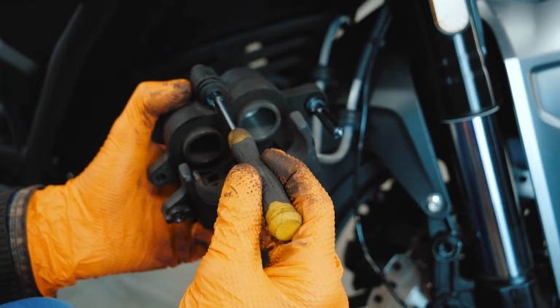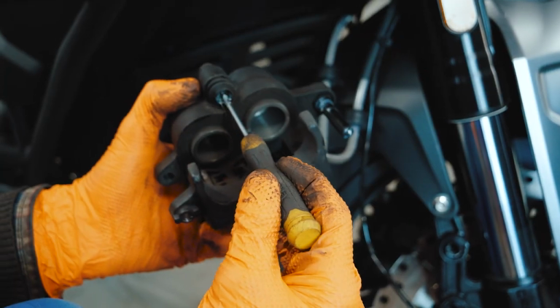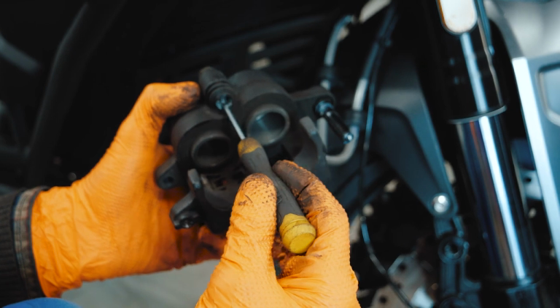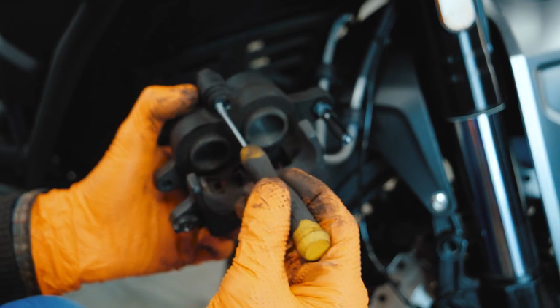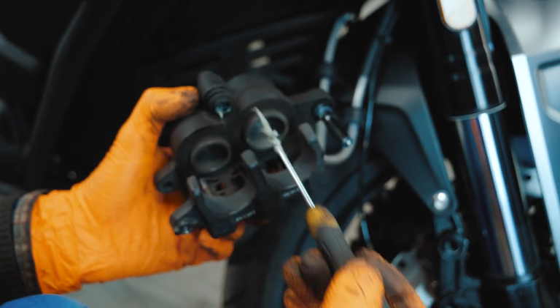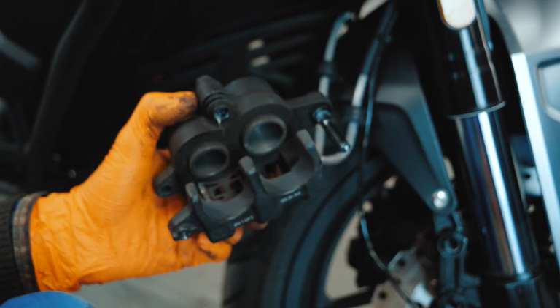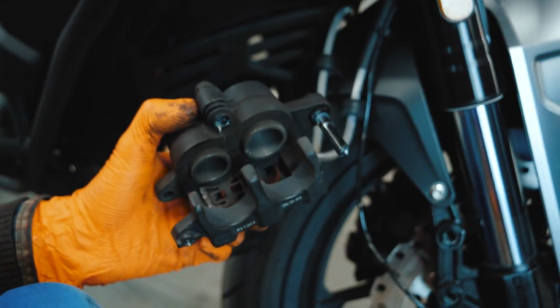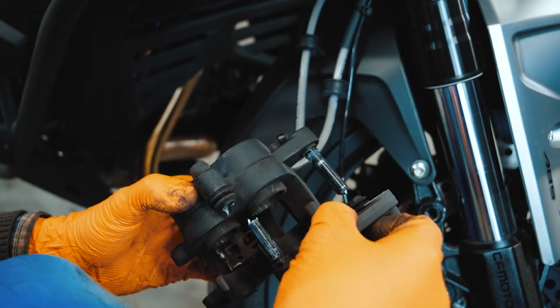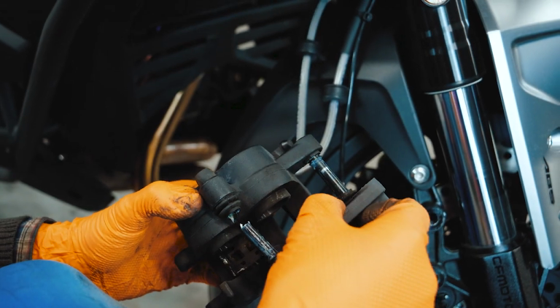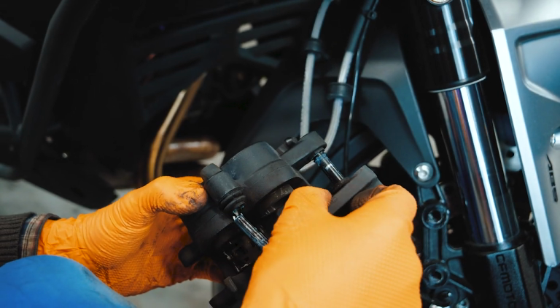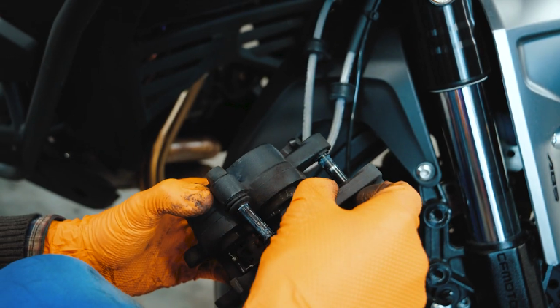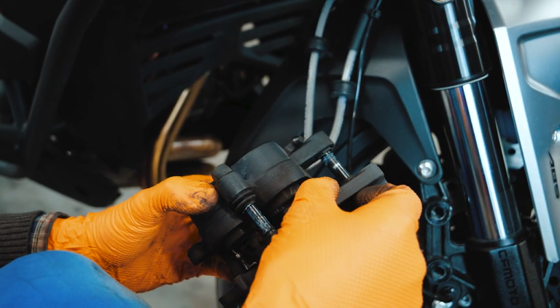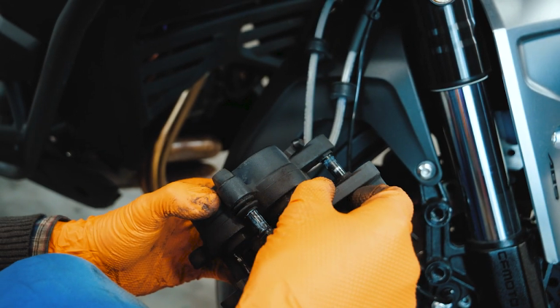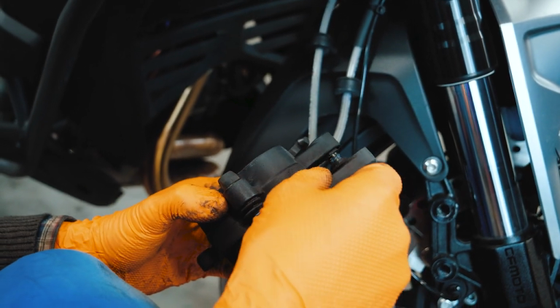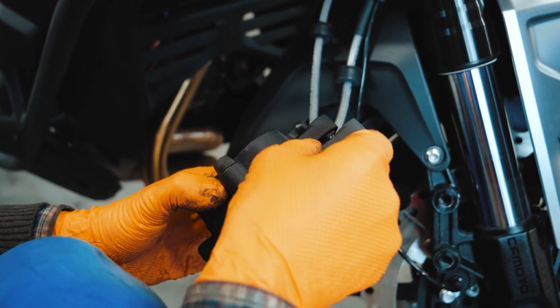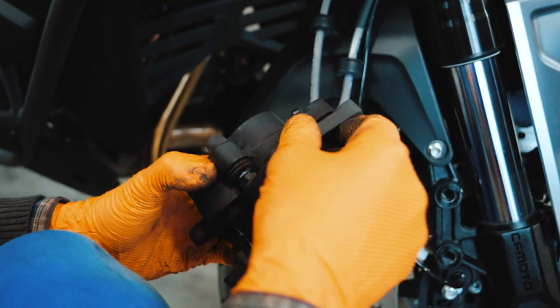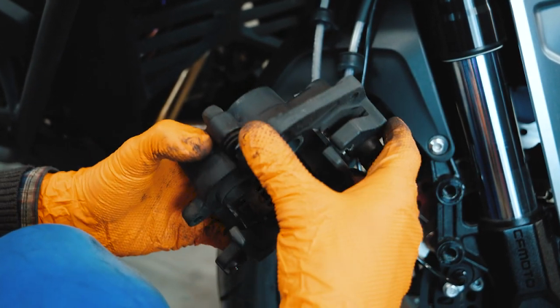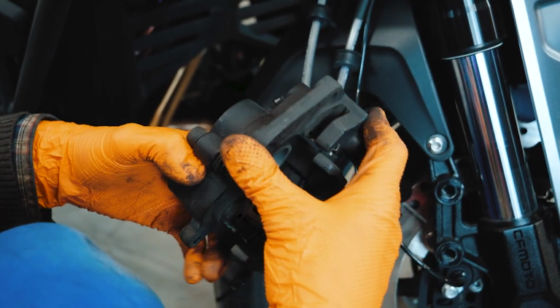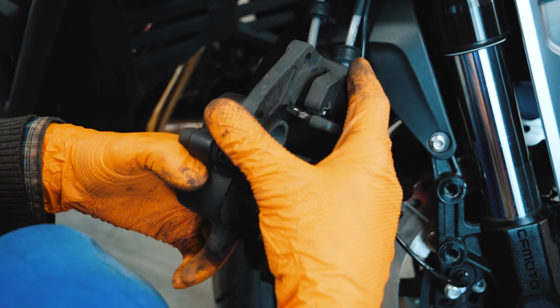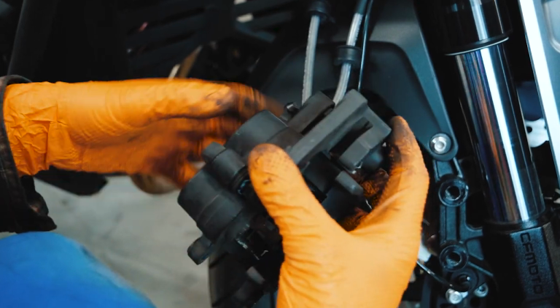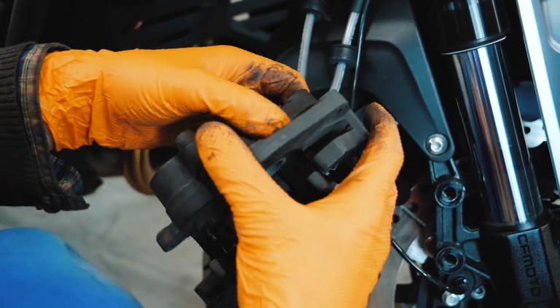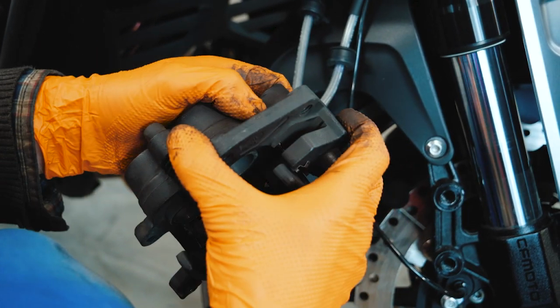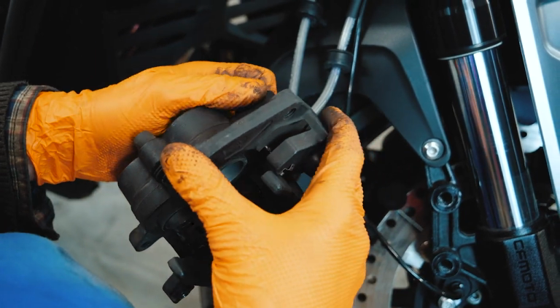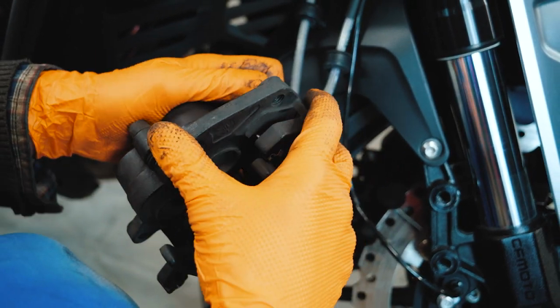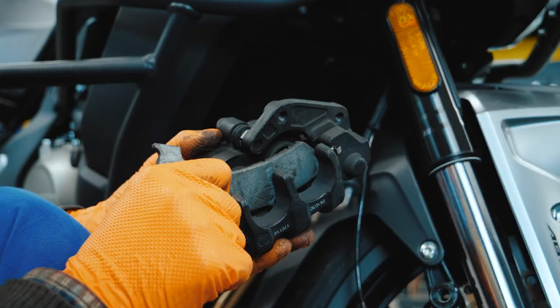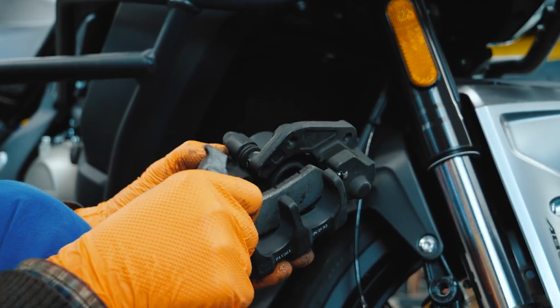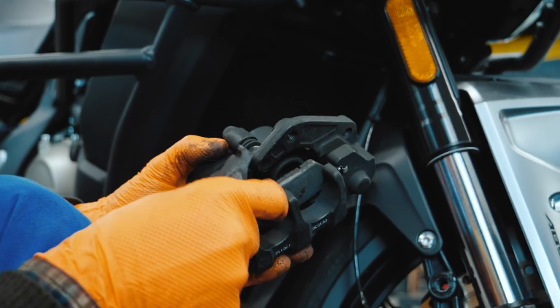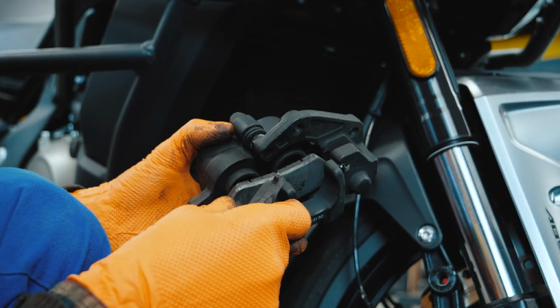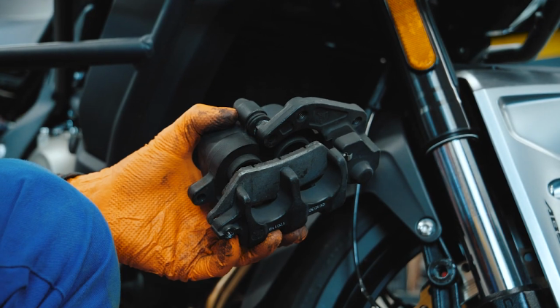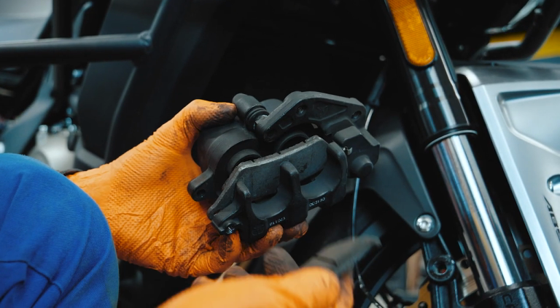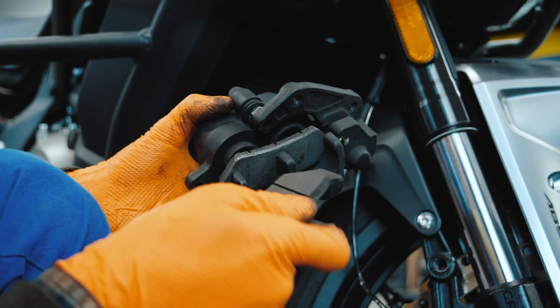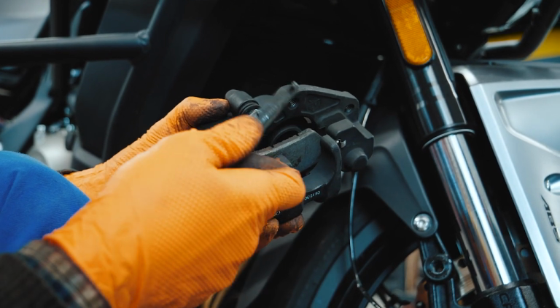Lube the brake caliper guides and check their movement. Then install the new brake pads.